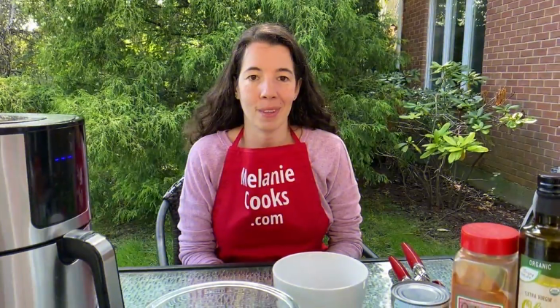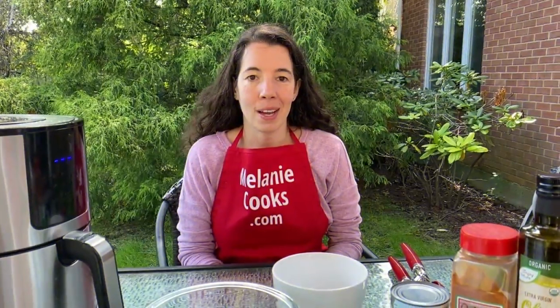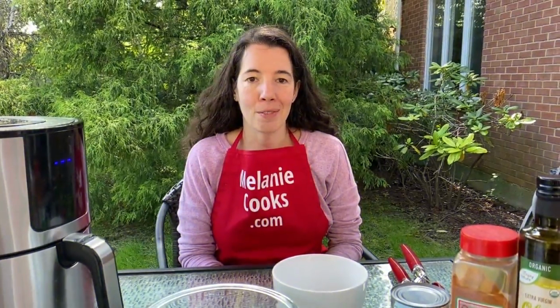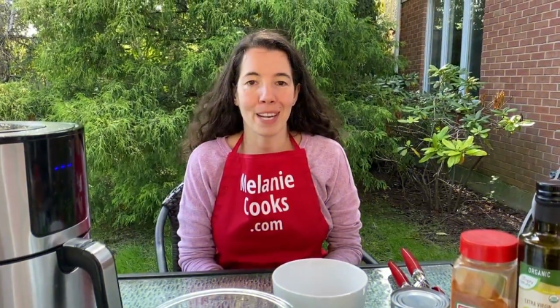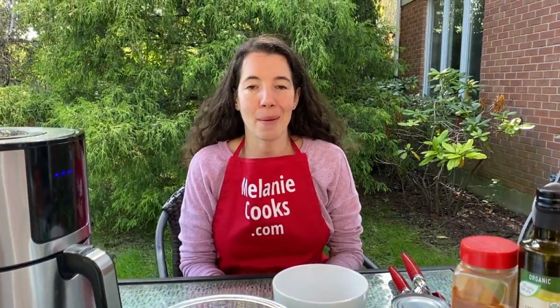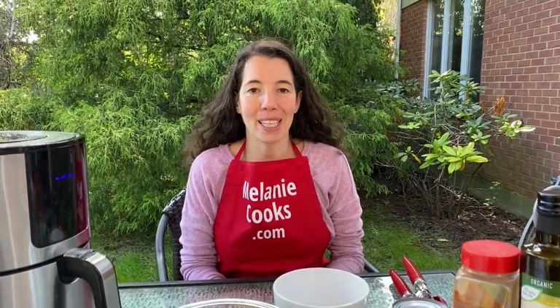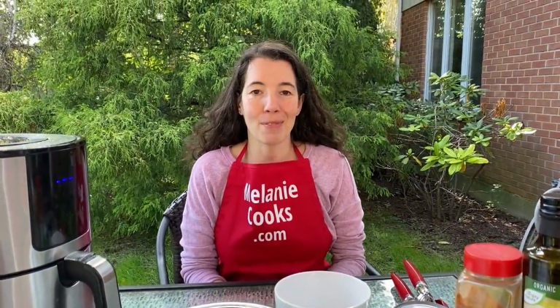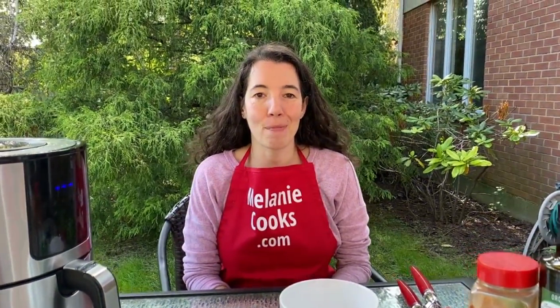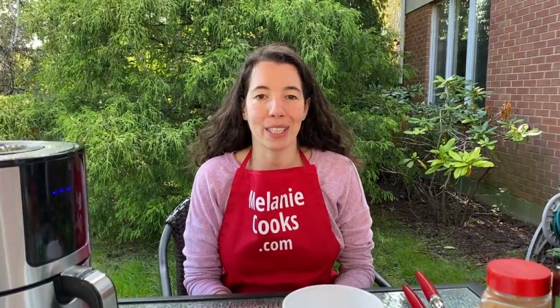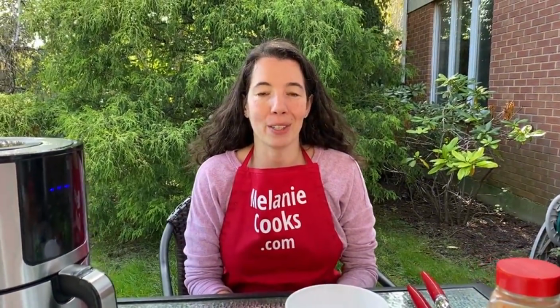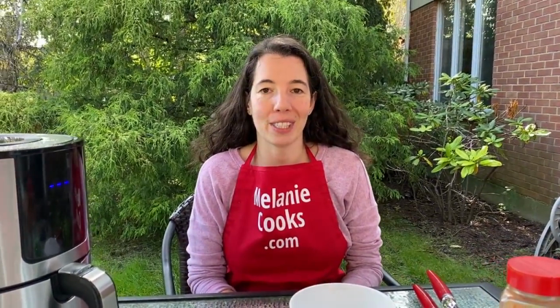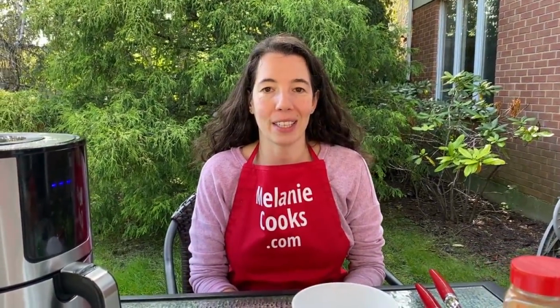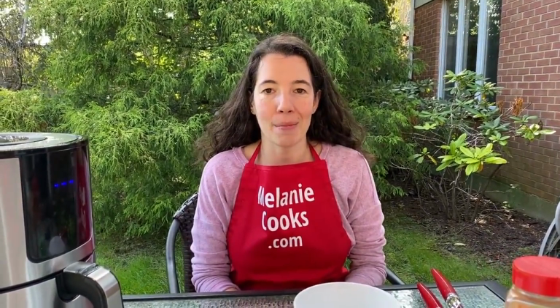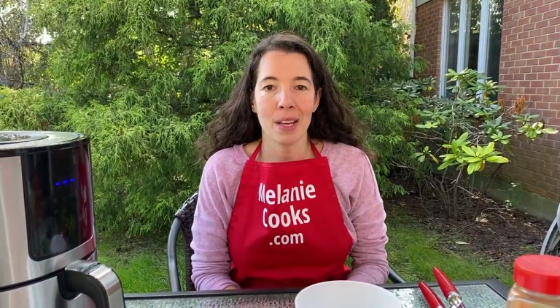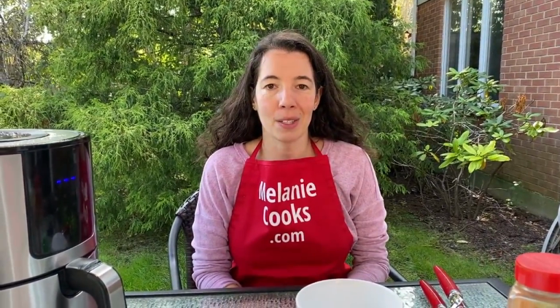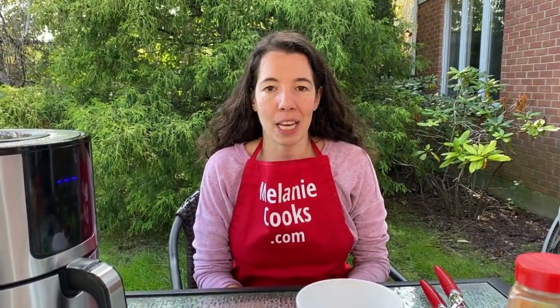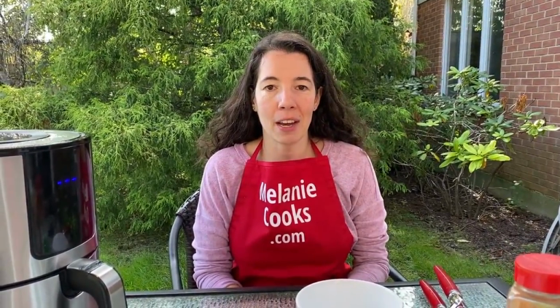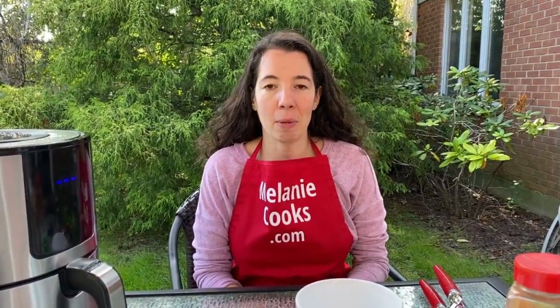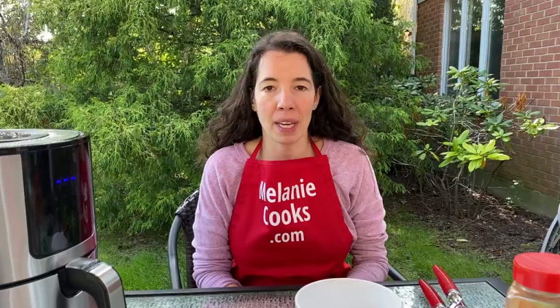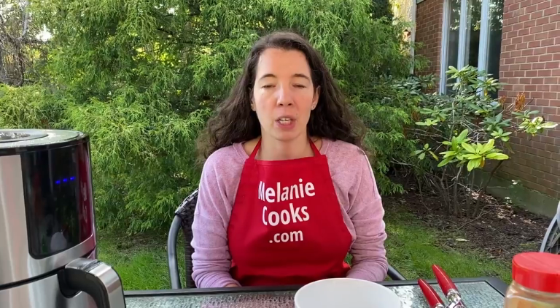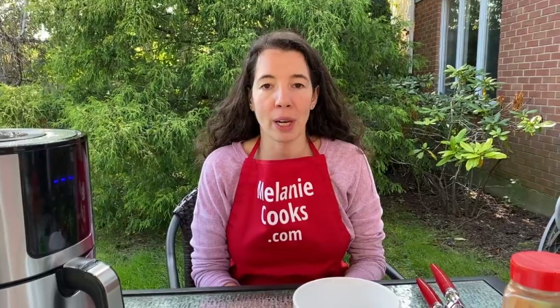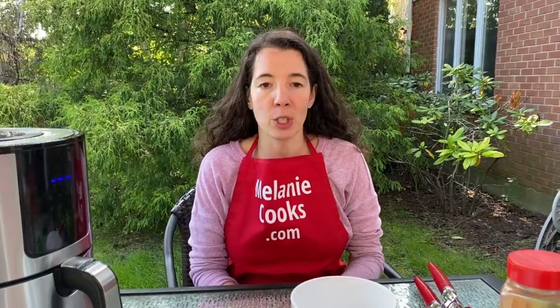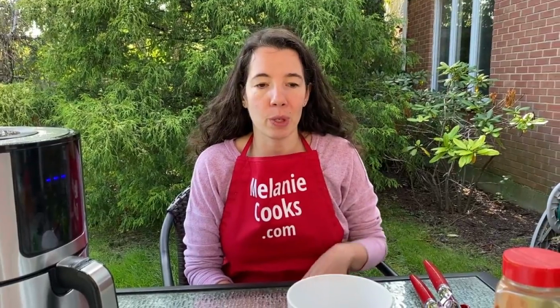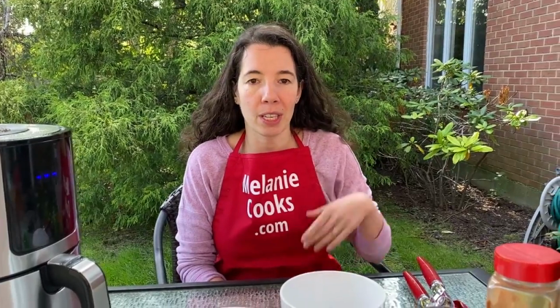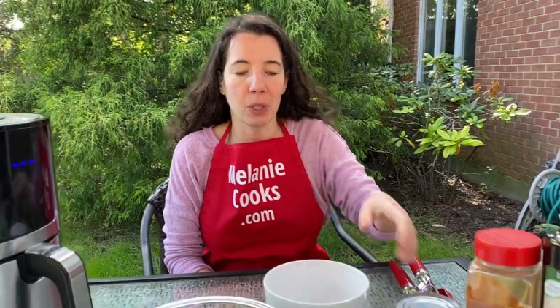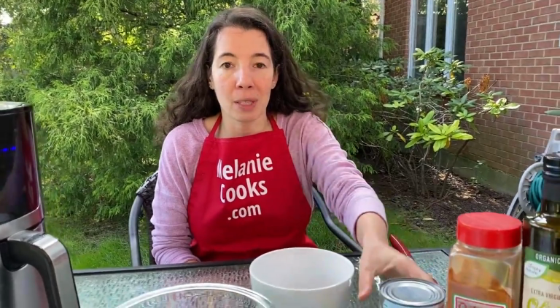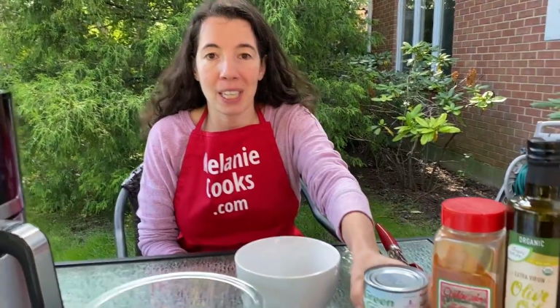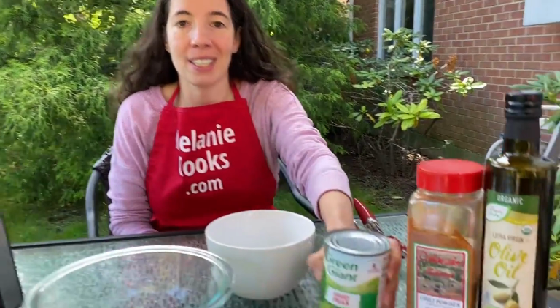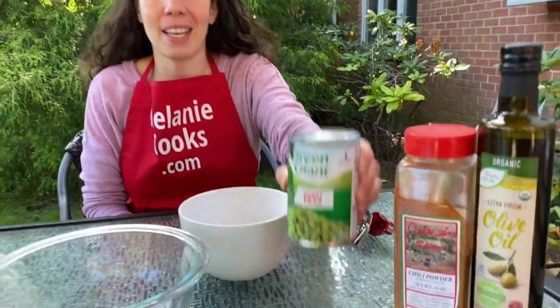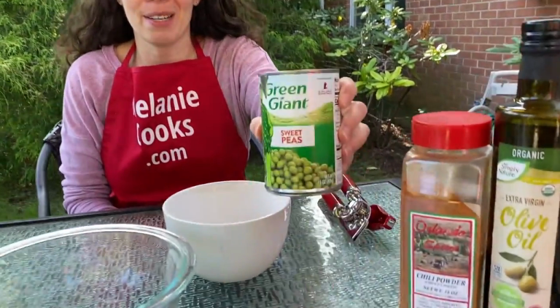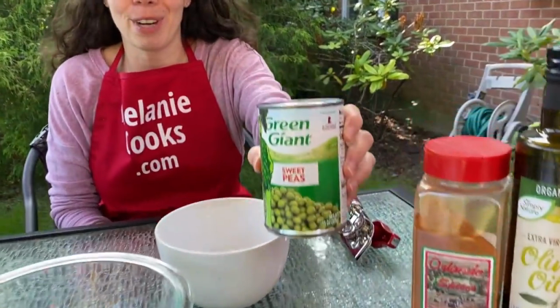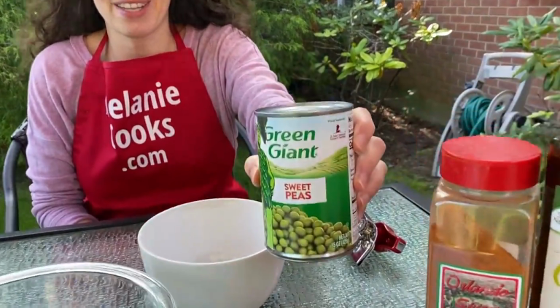Hi friends, I'm Melanie from MelanieCooks.com and today I will be making crunchy roasted green peas in the air fryer.